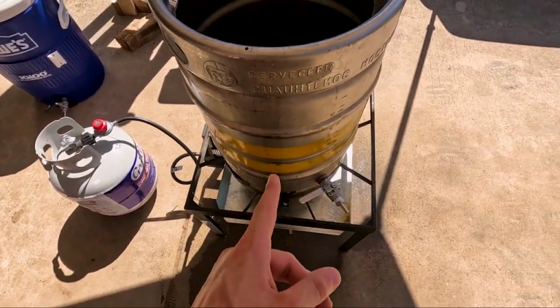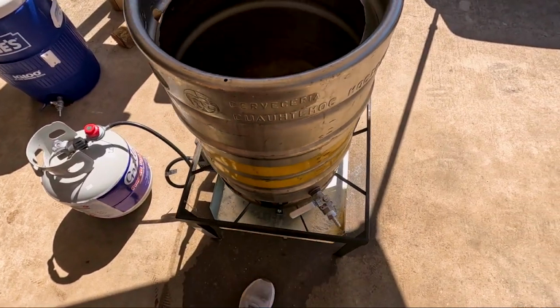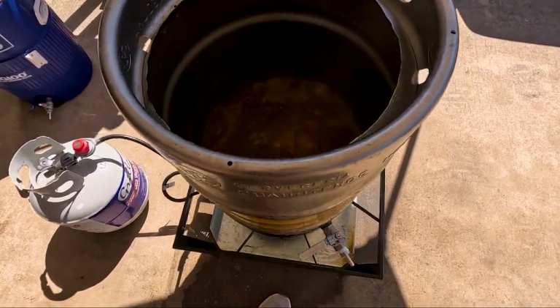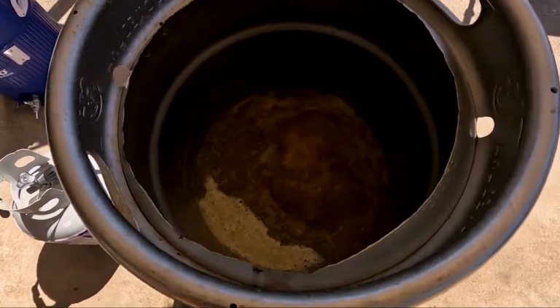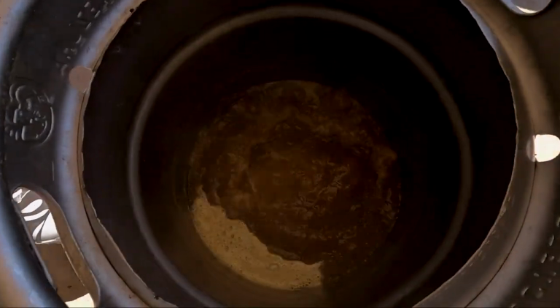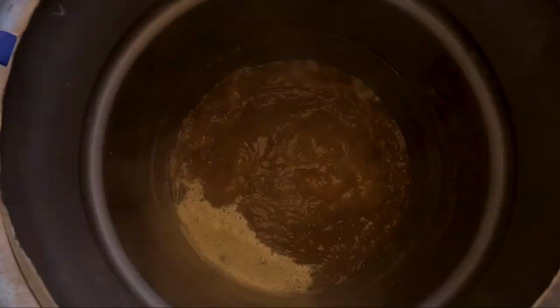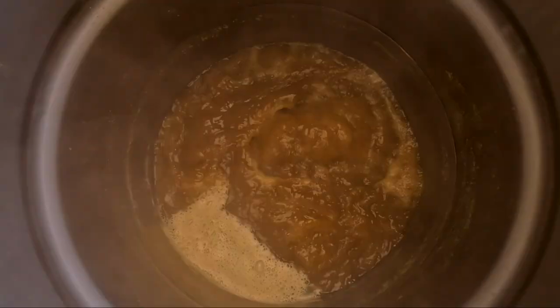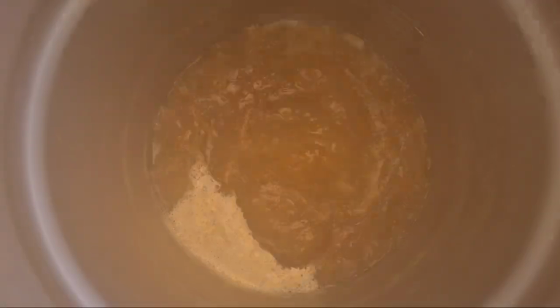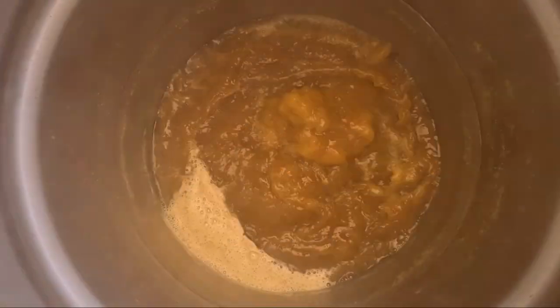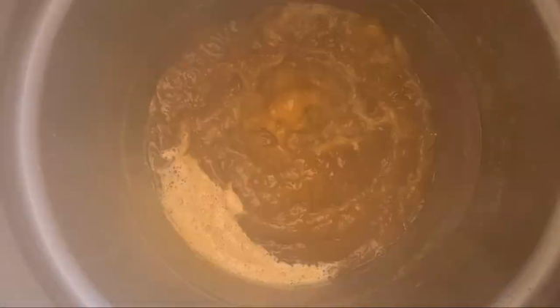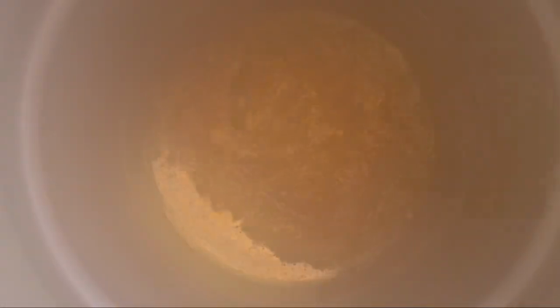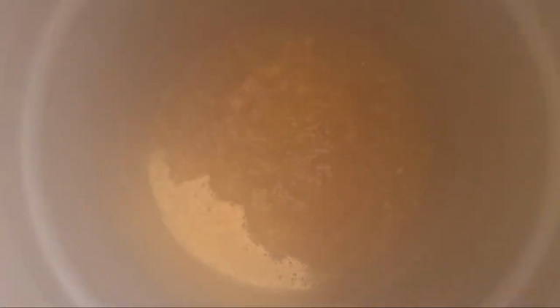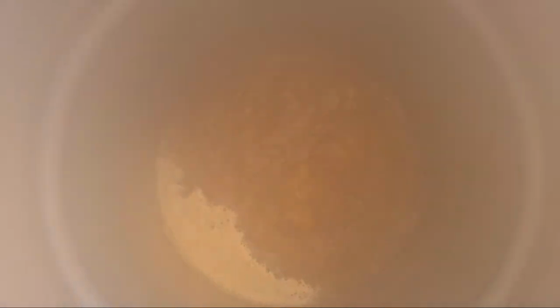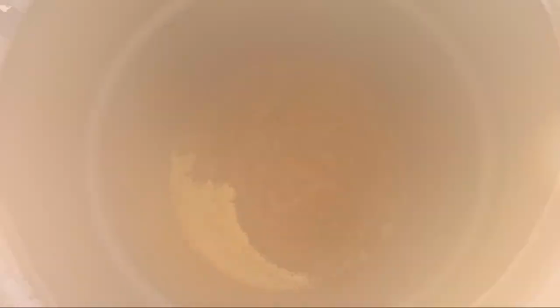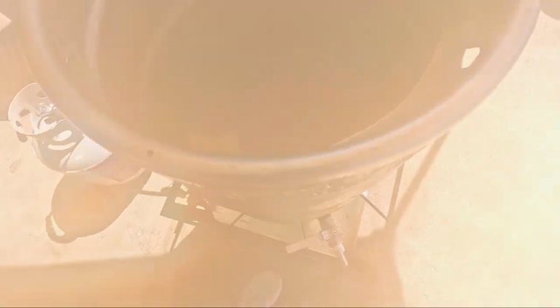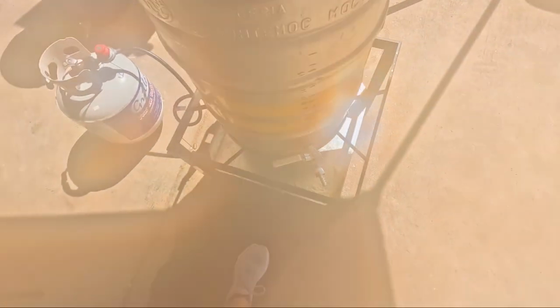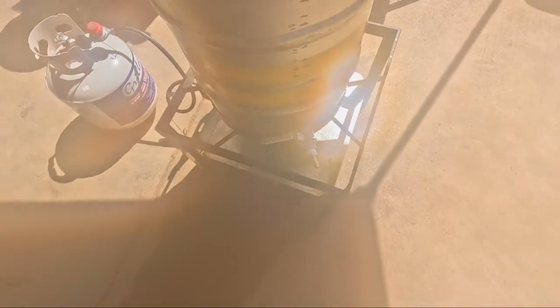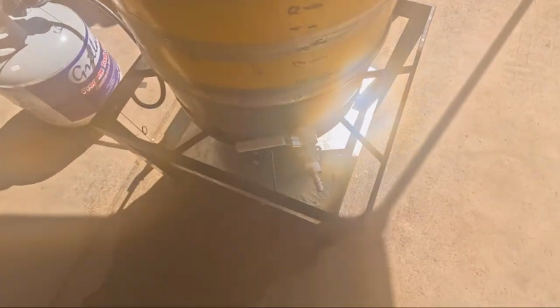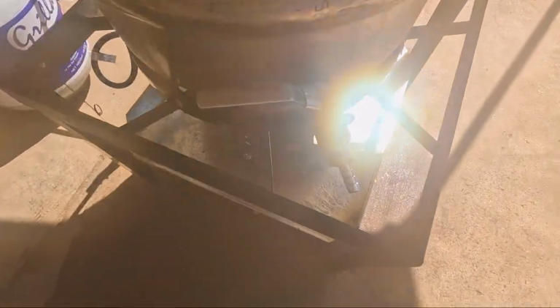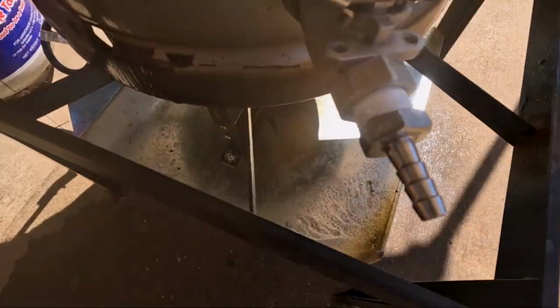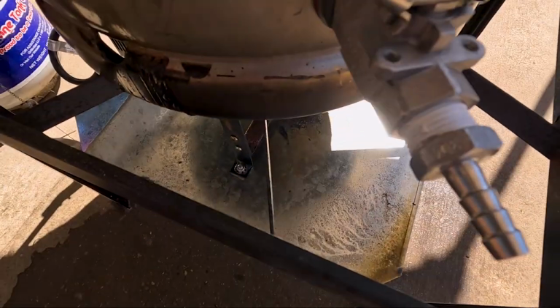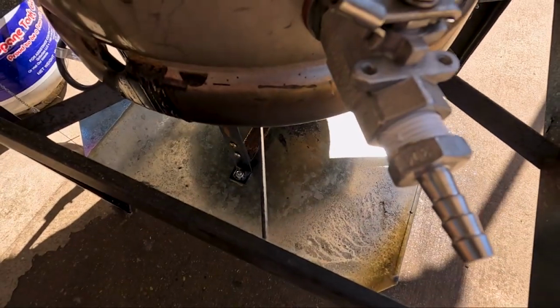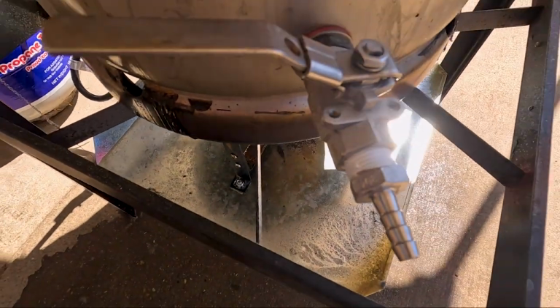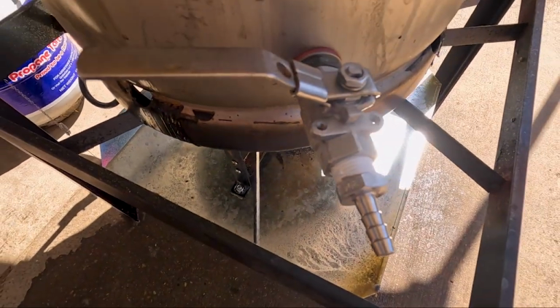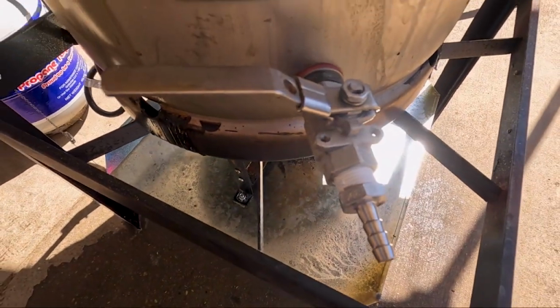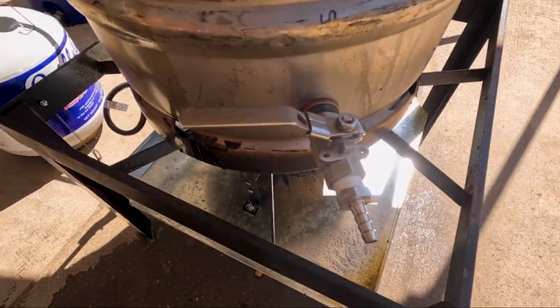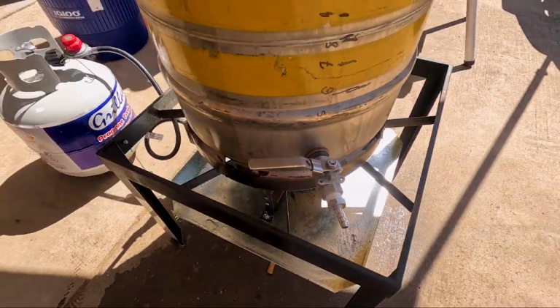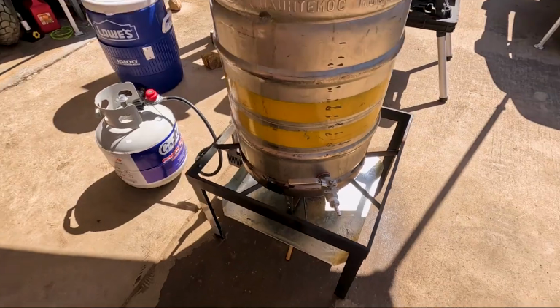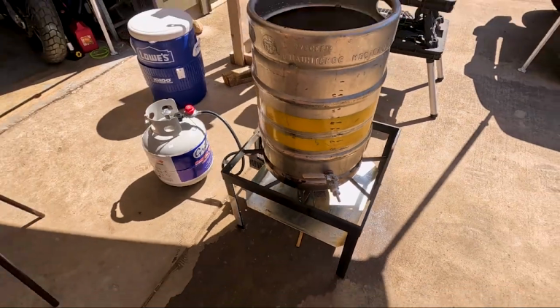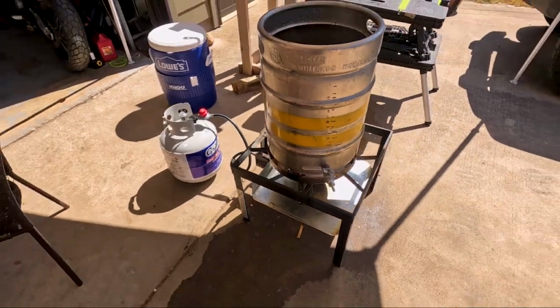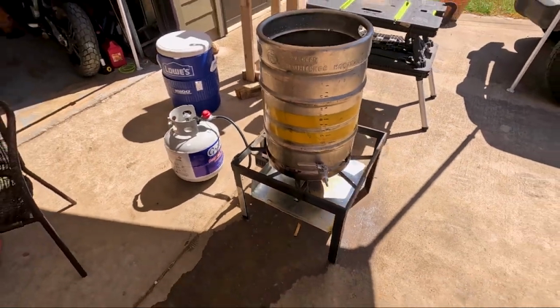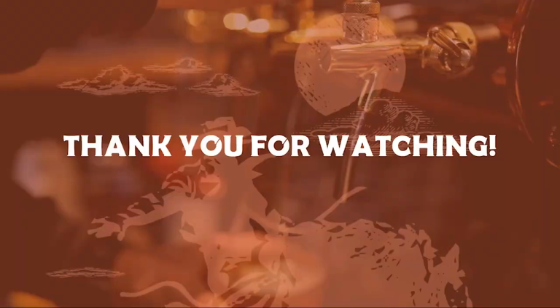We've got our burner here for doing the boil — we're about to add our second addition of hops. And that is pretty much it when it comes to a three-vessel brew system for a home brewer. We'll do some videos on how to make some of this stuff later, but thanks for watching!